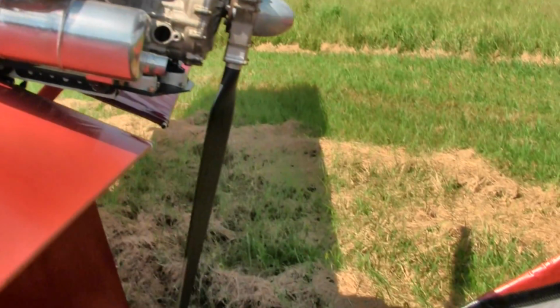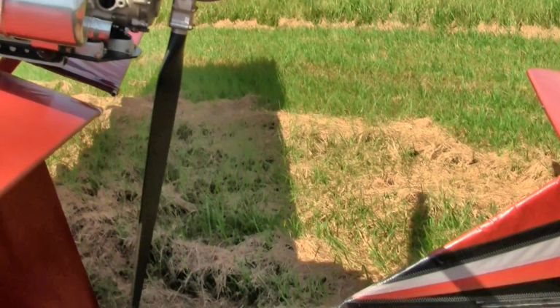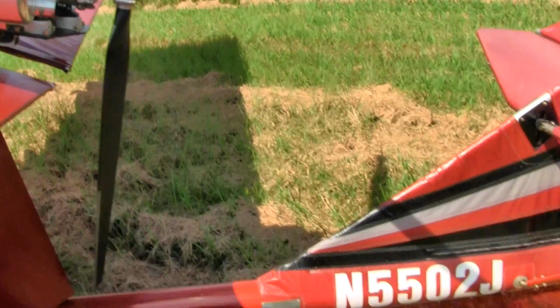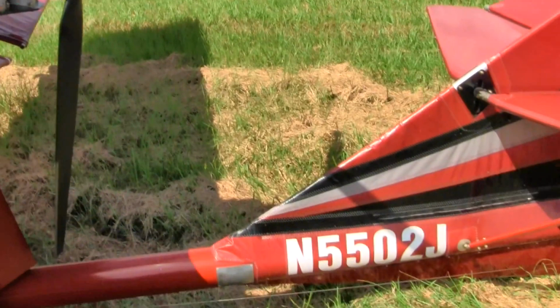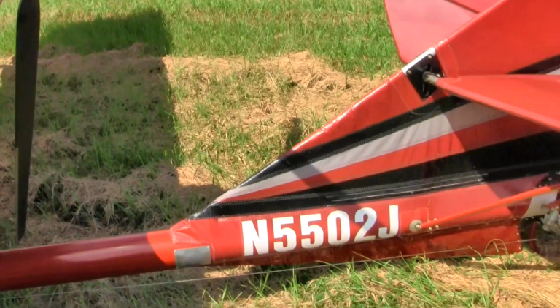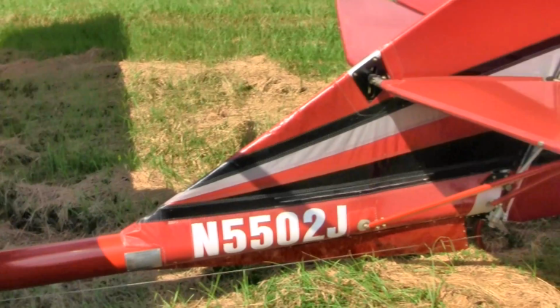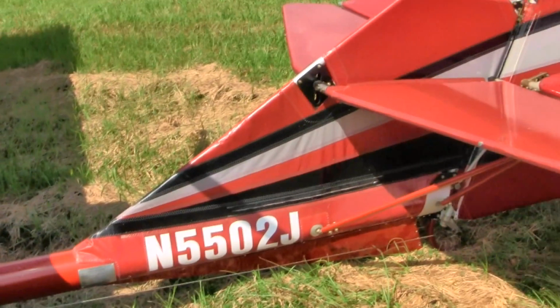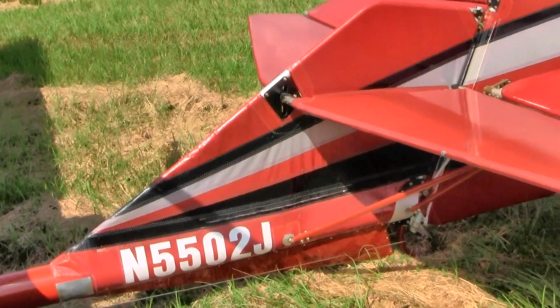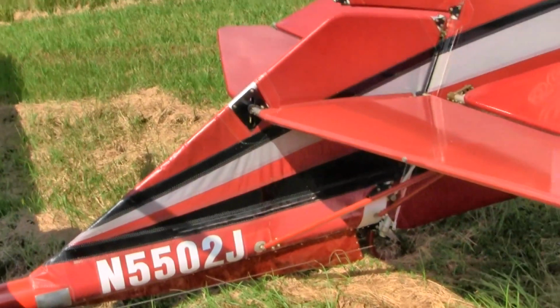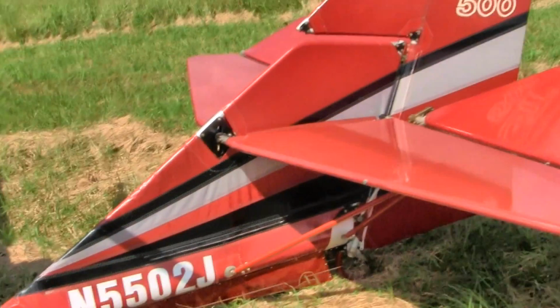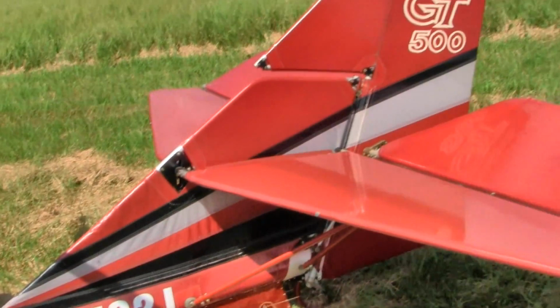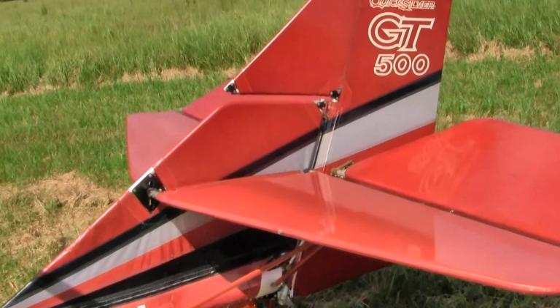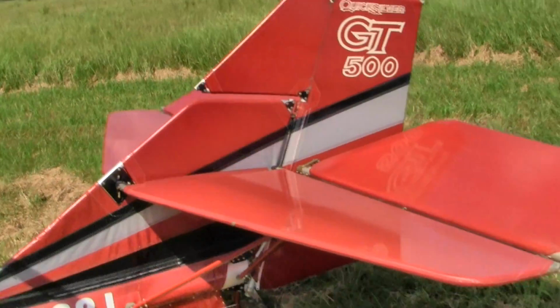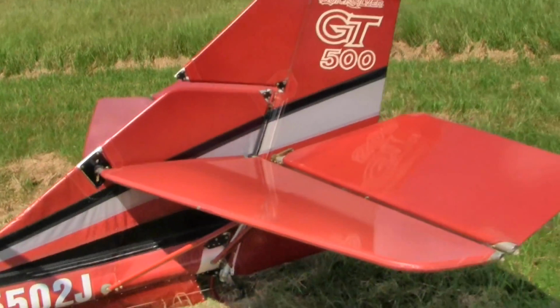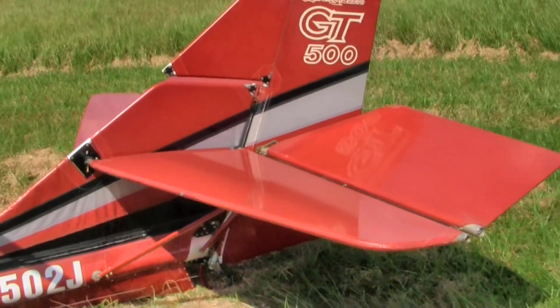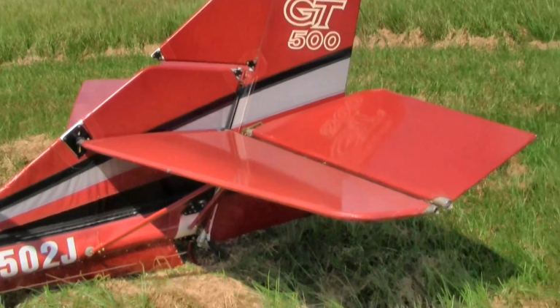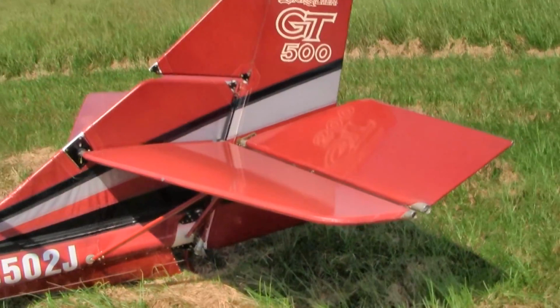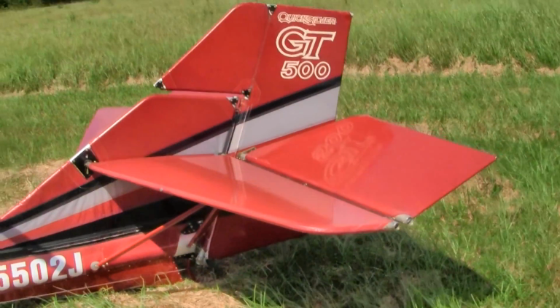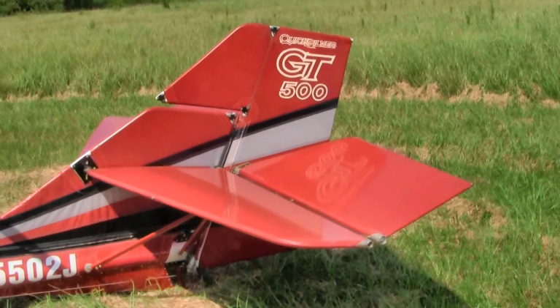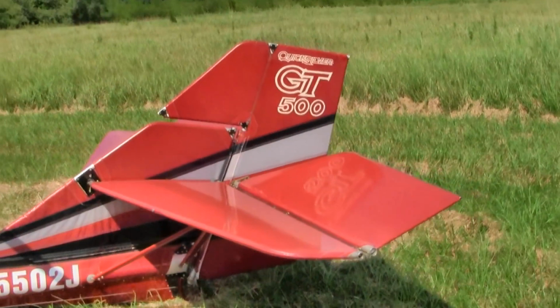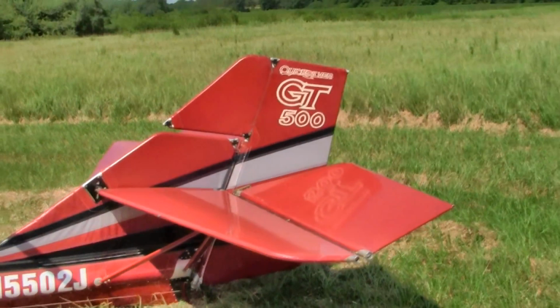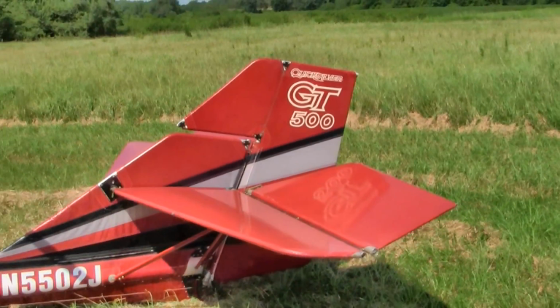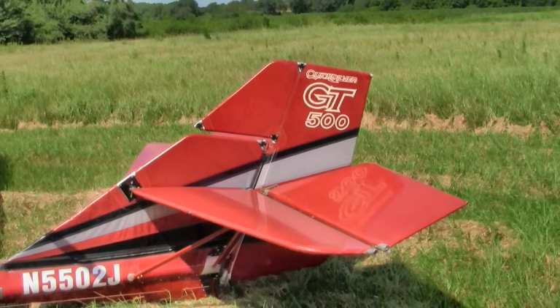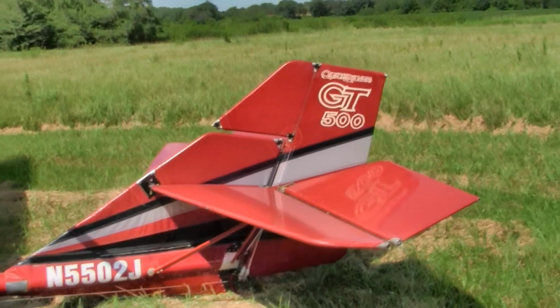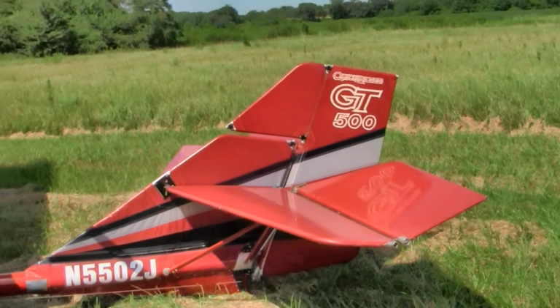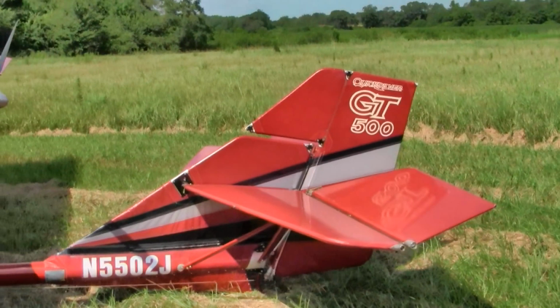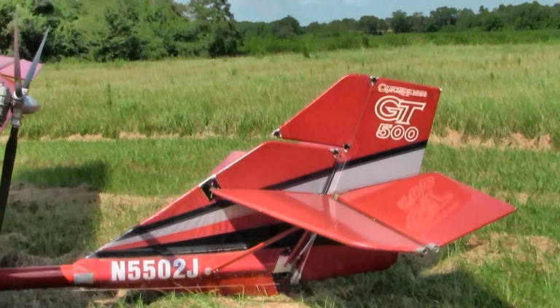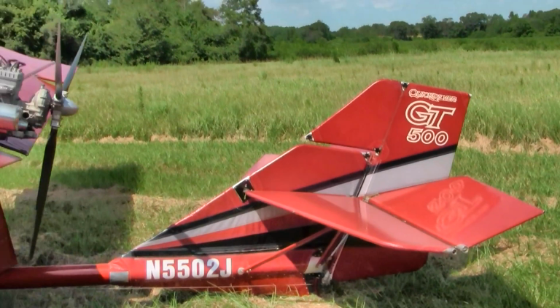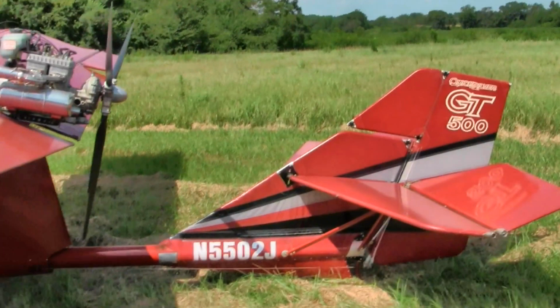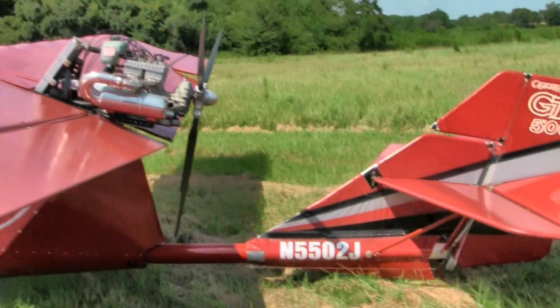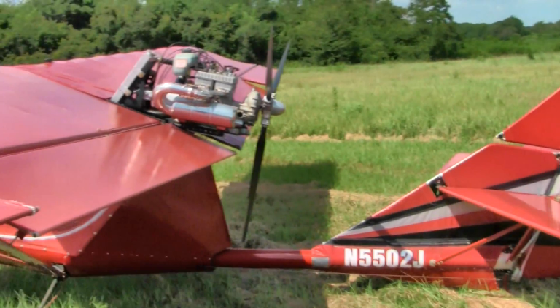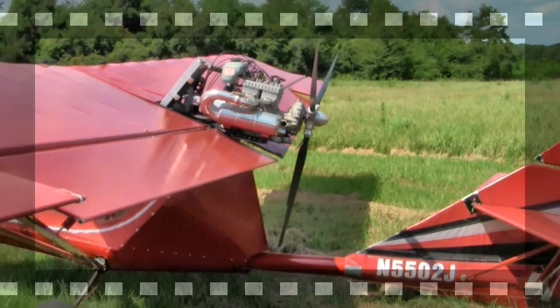Again, November 5502 Juliet, and we're going to take it for a little spin right now. We're going to do a takeoff and landing and show you the flaps and the trim.